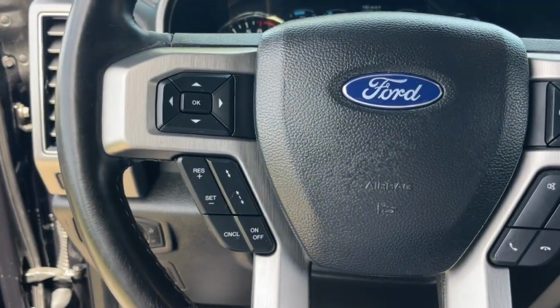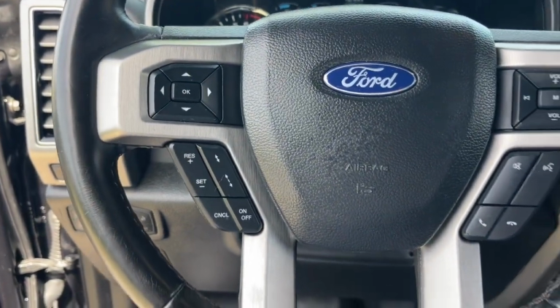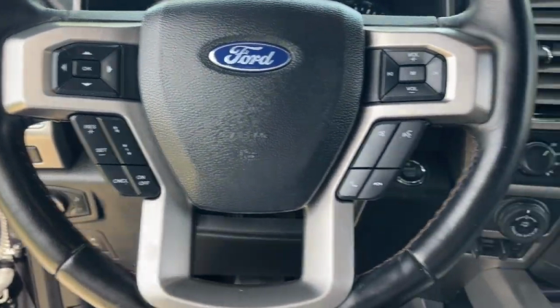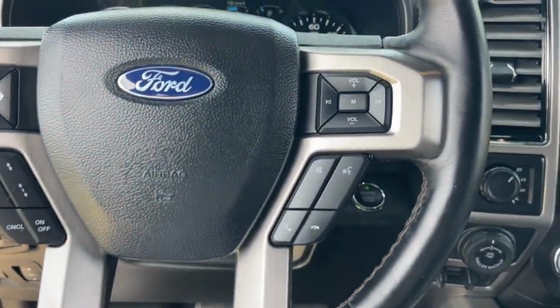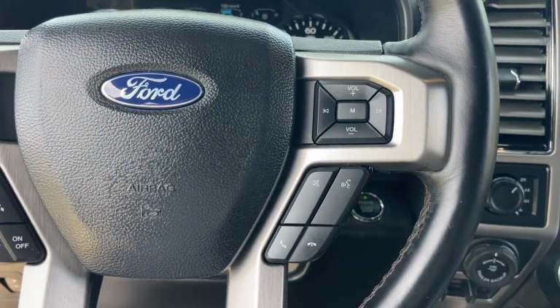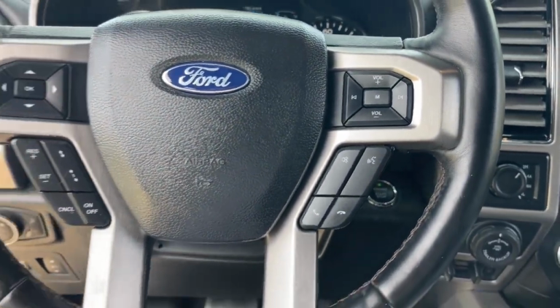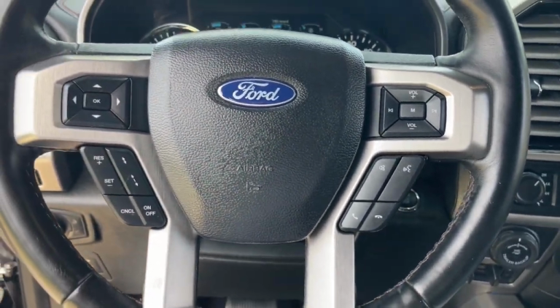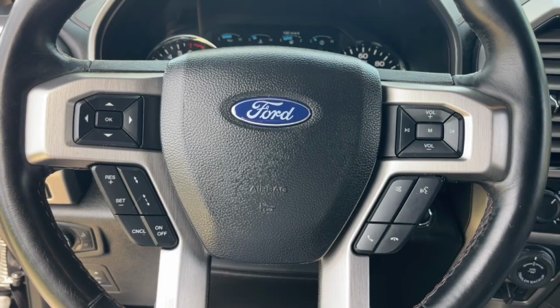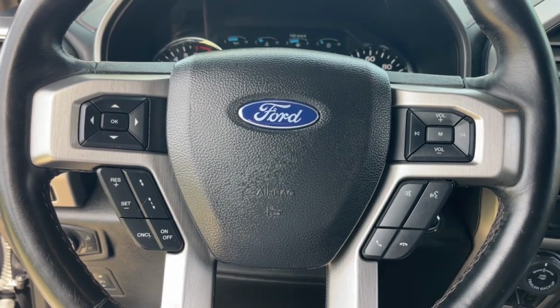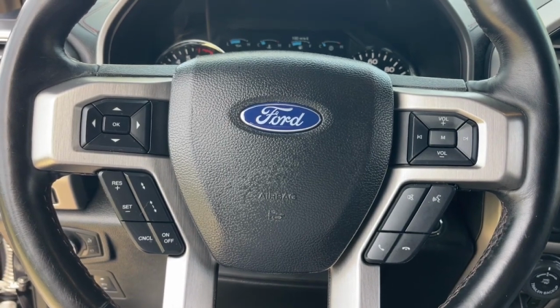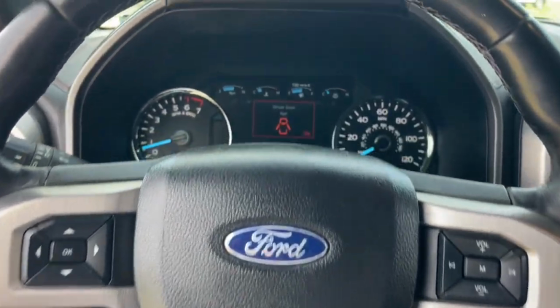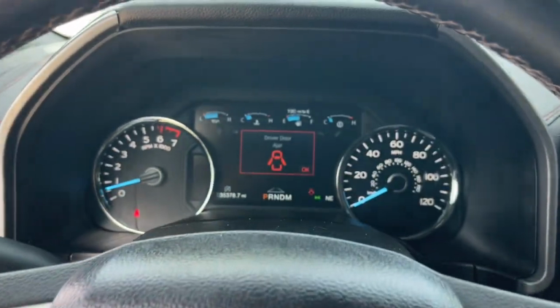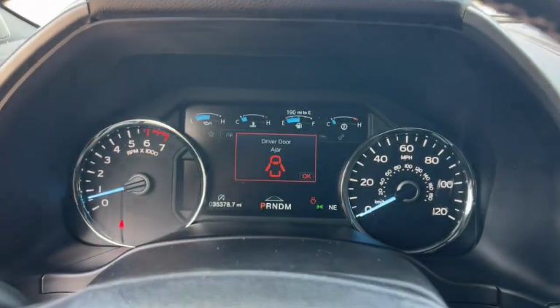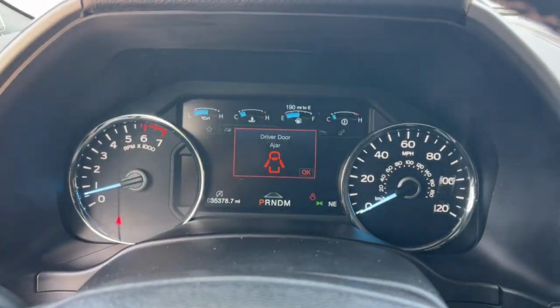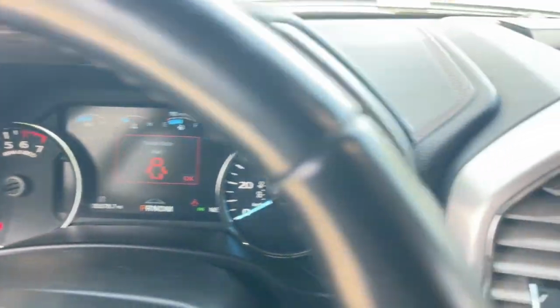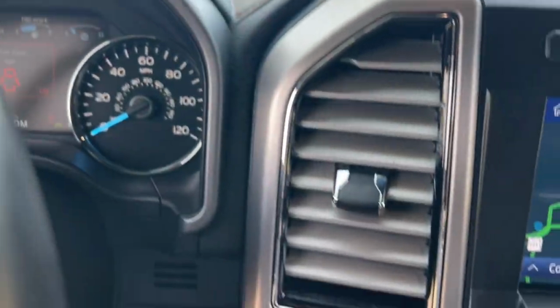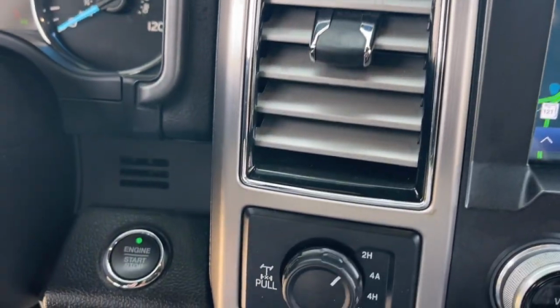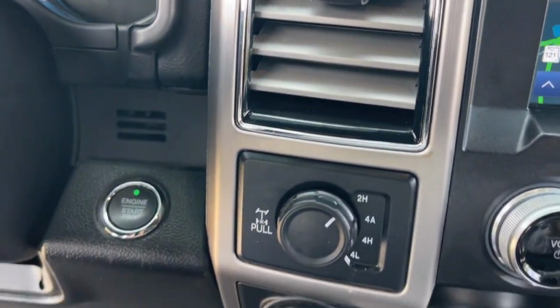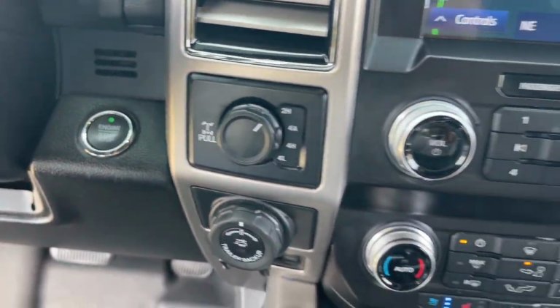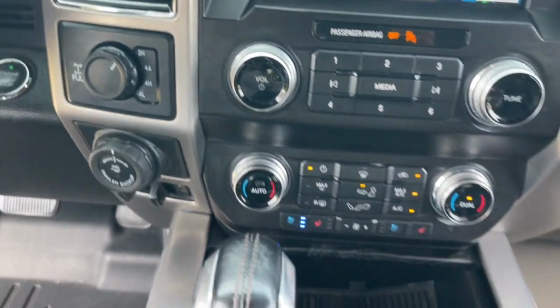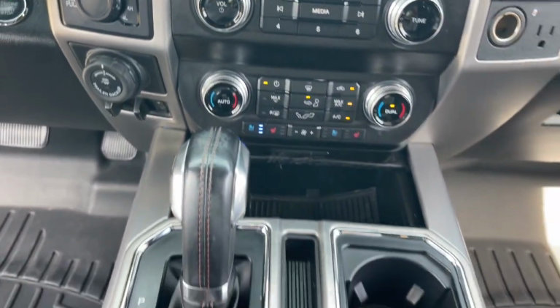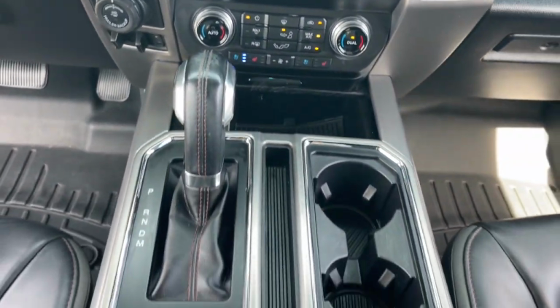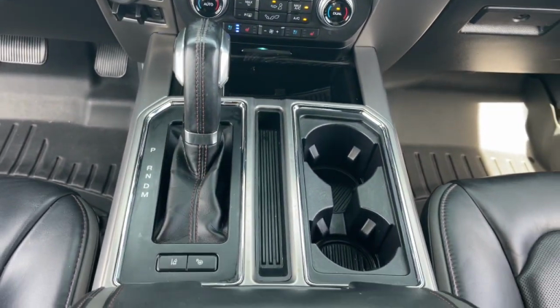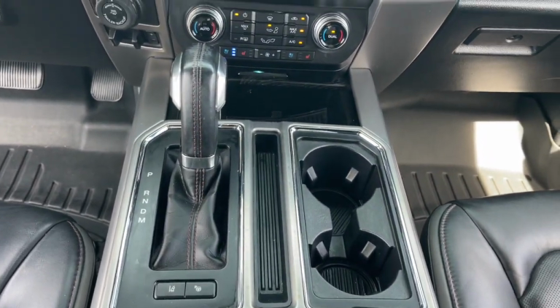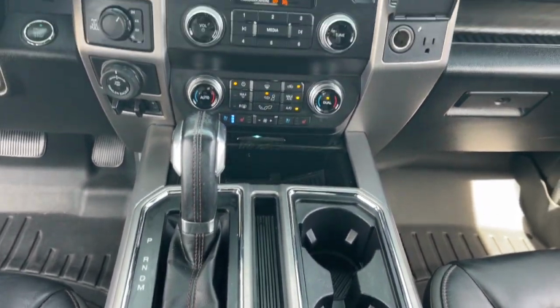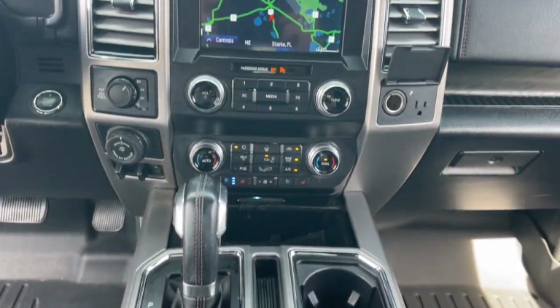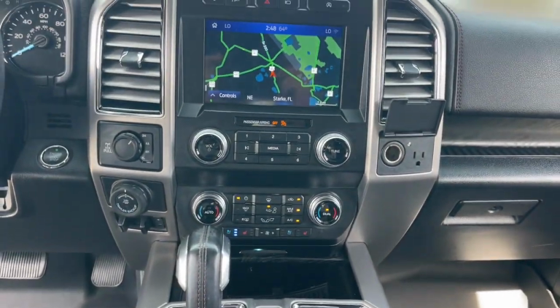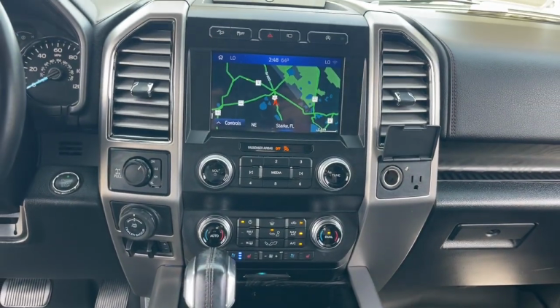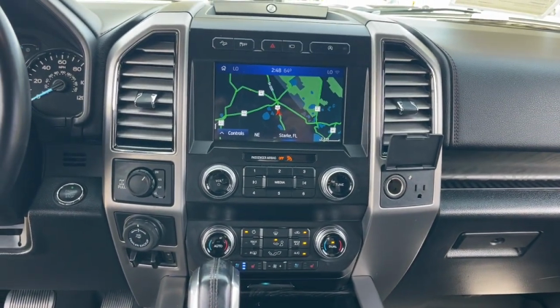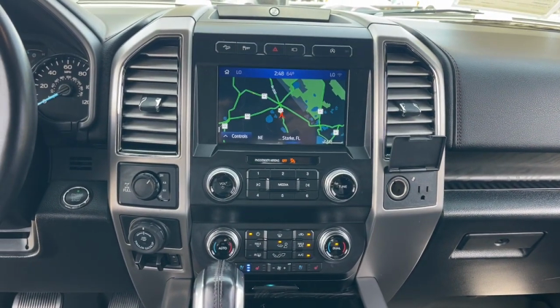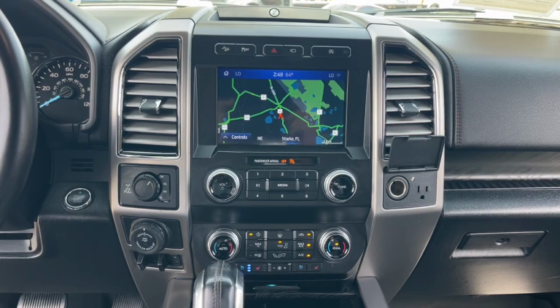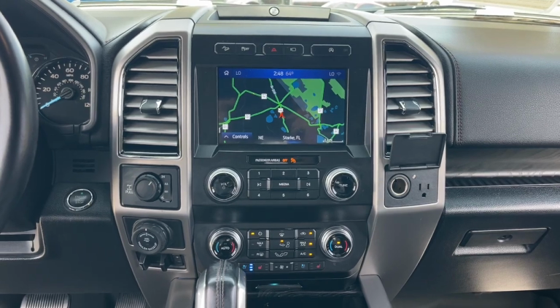Heated steering wheel, Apple CarPlay and/or Android Auto, navigation system, keyless entry, backup camera, satellite radio, heated mirrors, woodgrain interior trim, fog lamps, and heated rear seat.